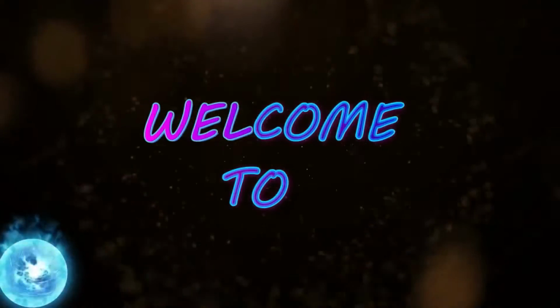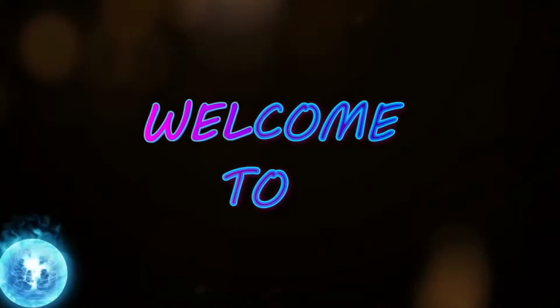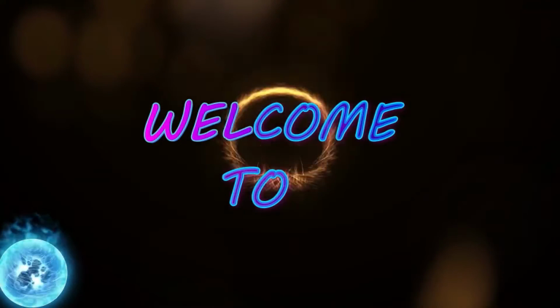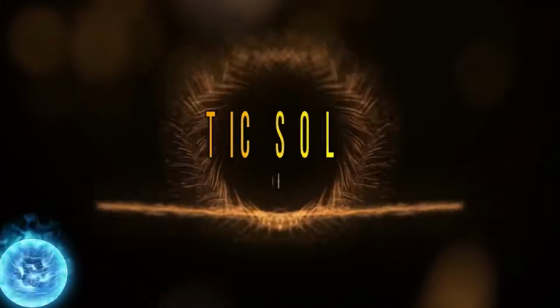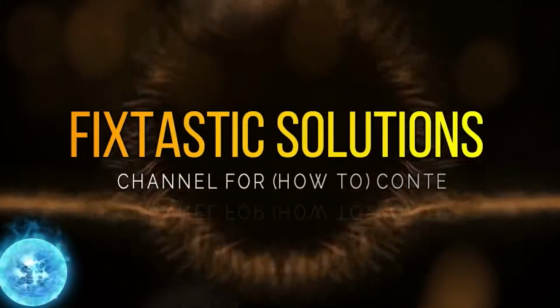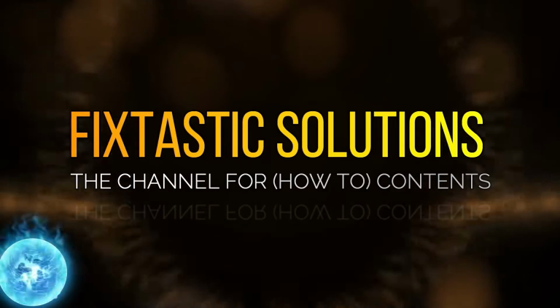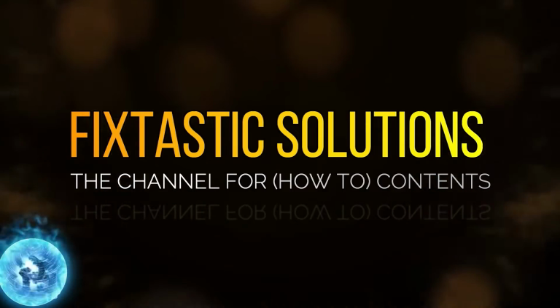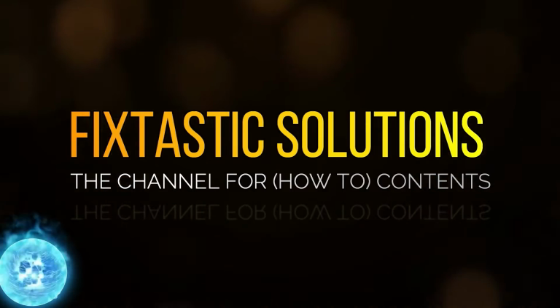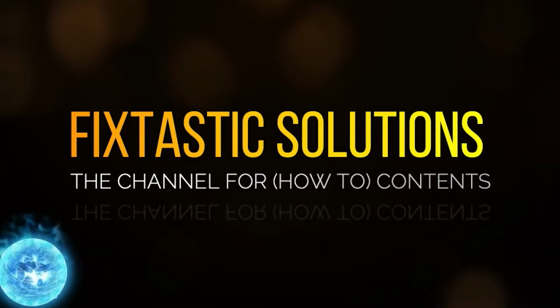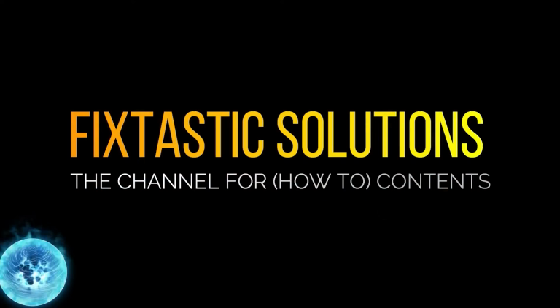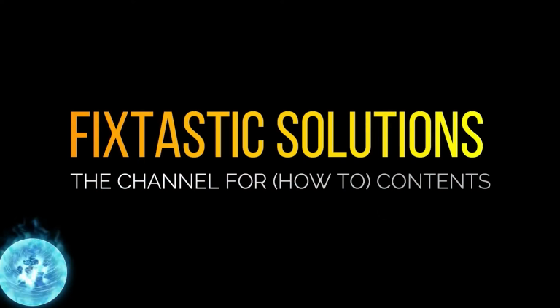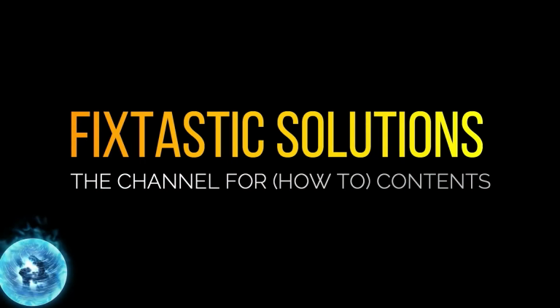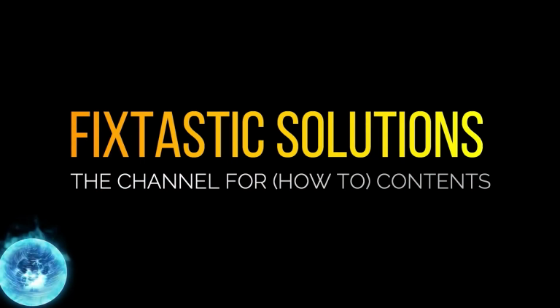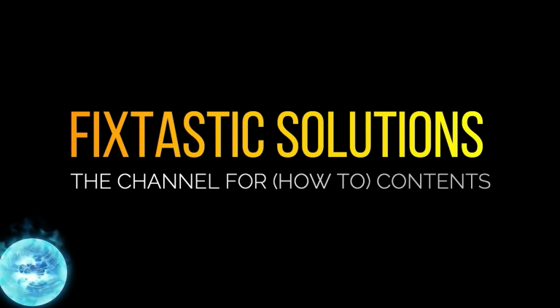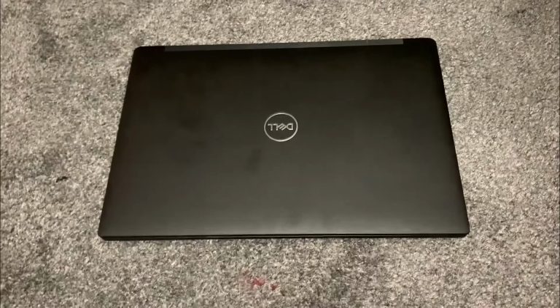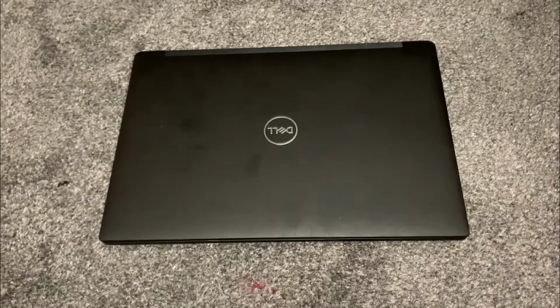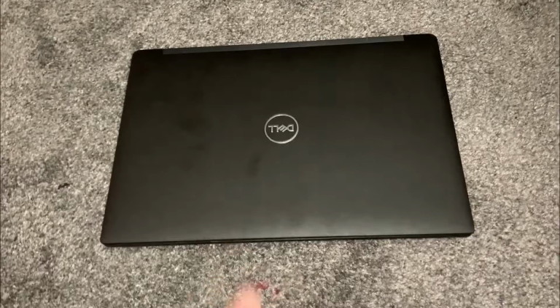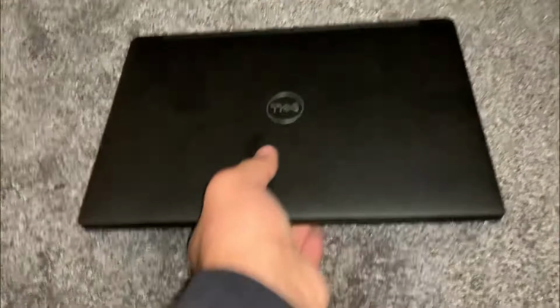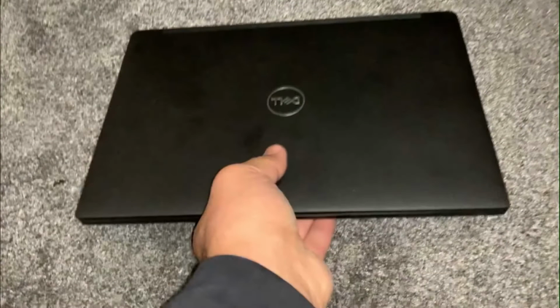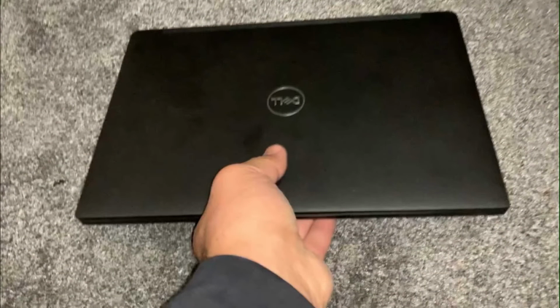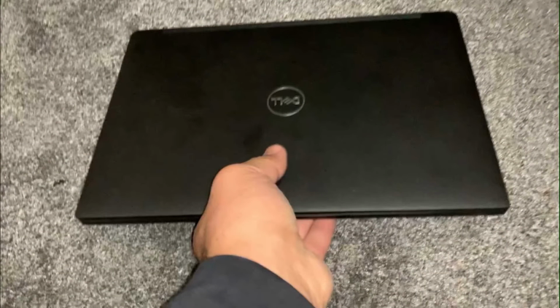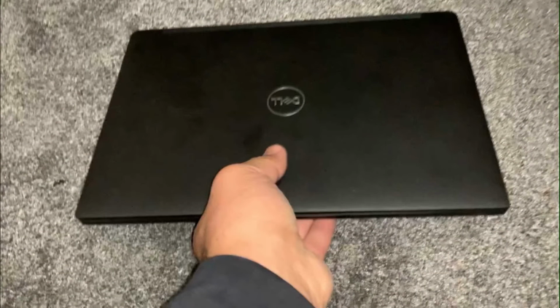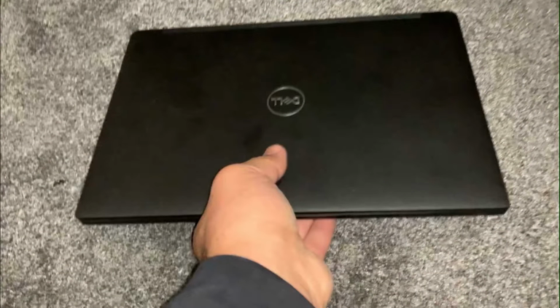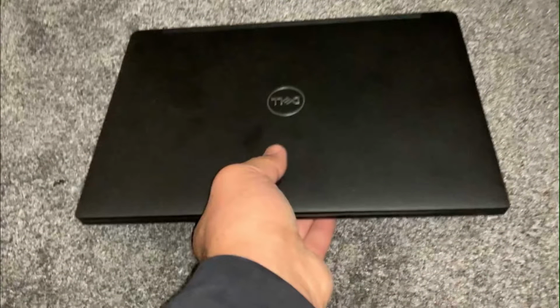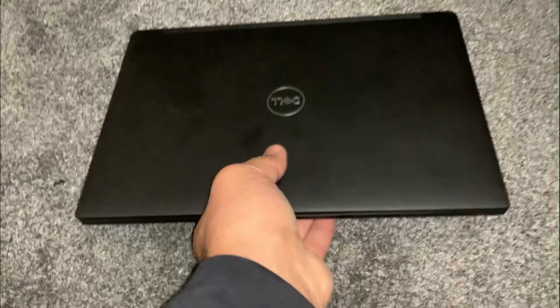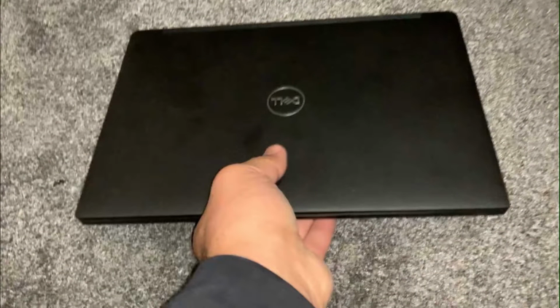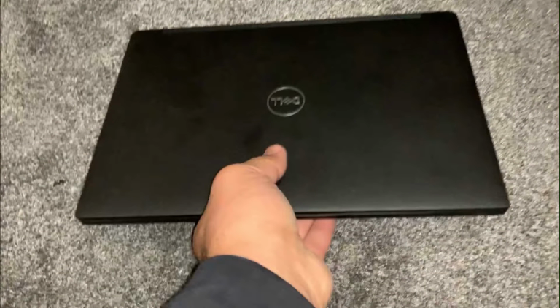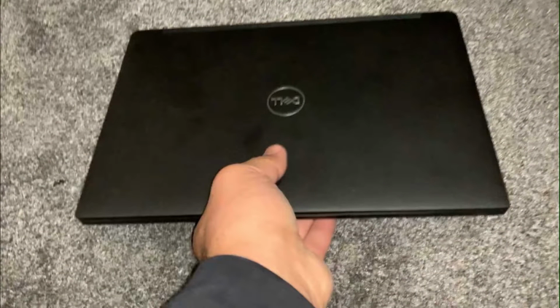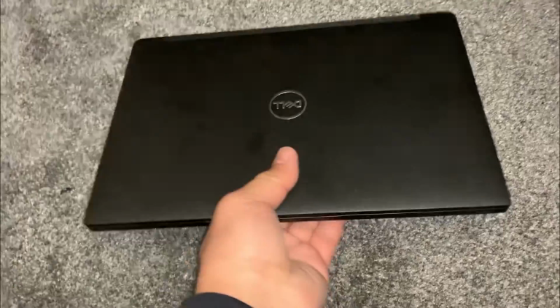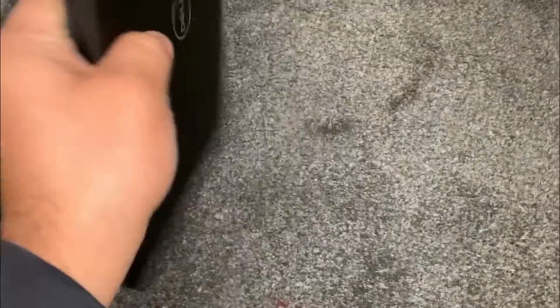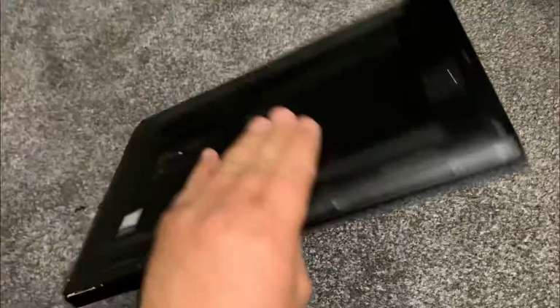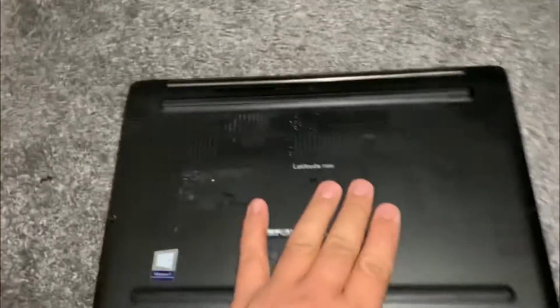Welcome to Fixtastic Solutions, the channel for how-to content. Hi guys, welcome to the channel. In today's video, I will show you how to locate the CMOS battery for a Dell Latitude 7390.